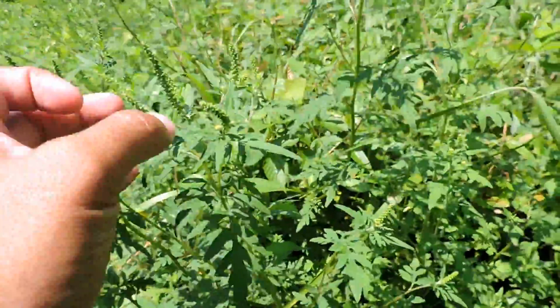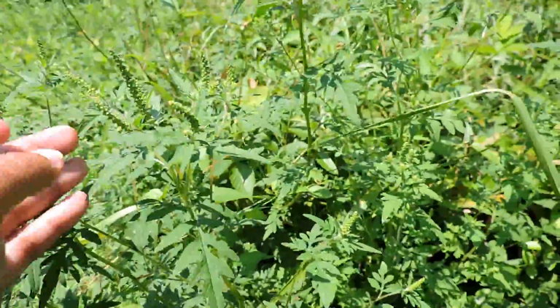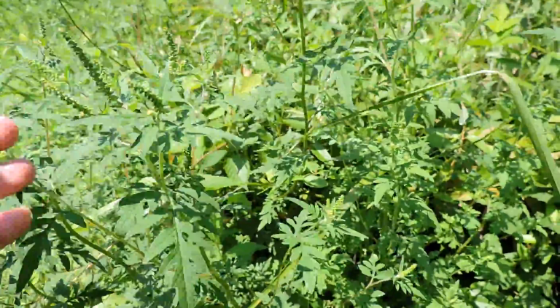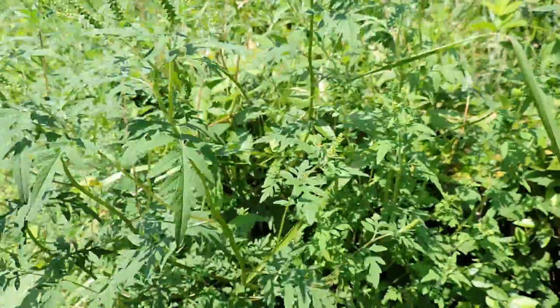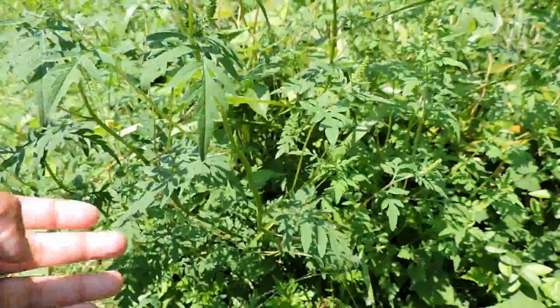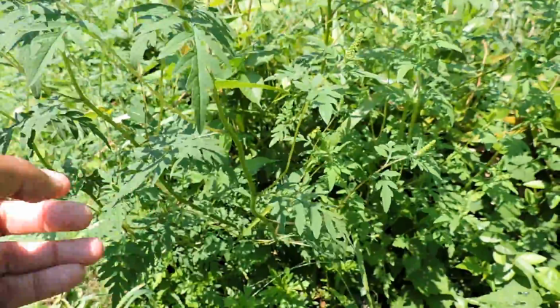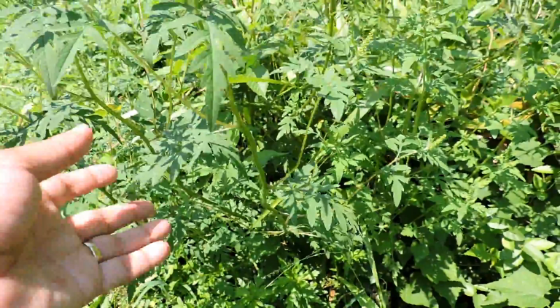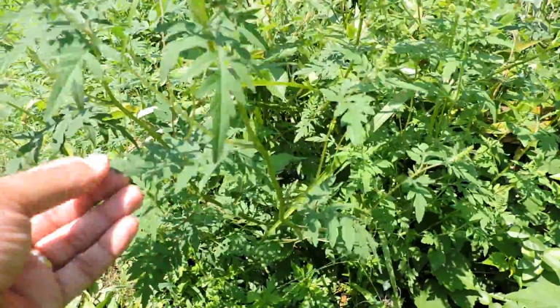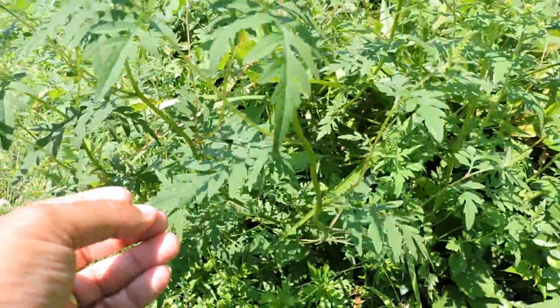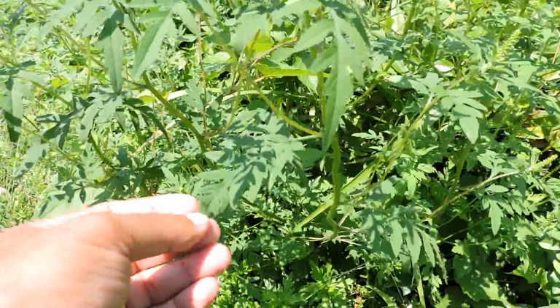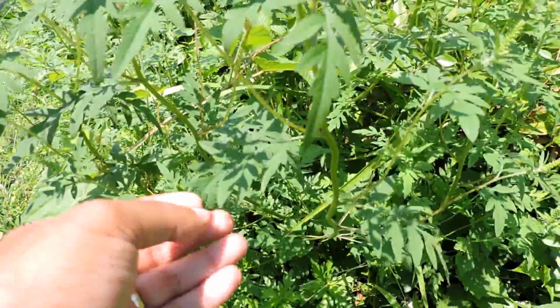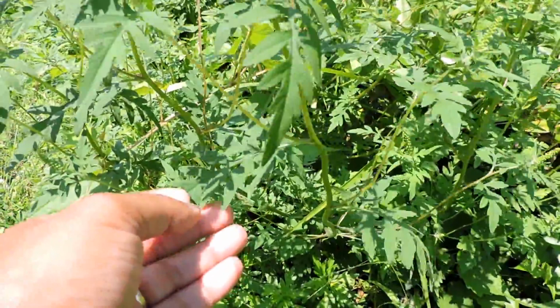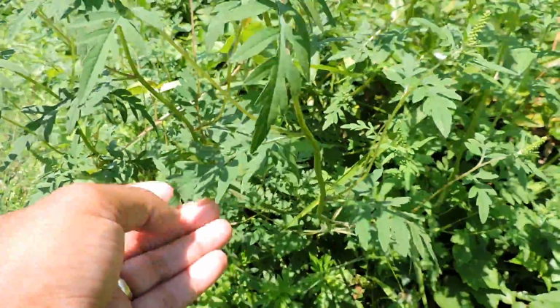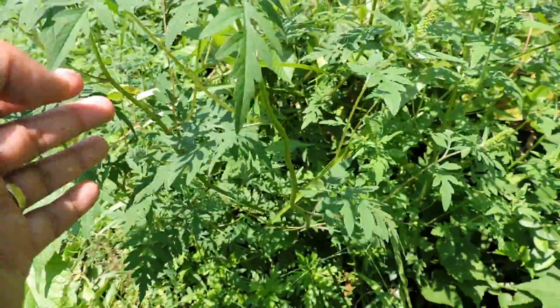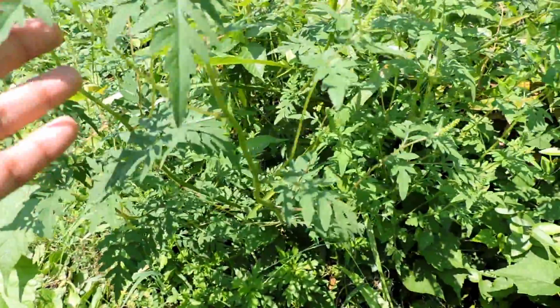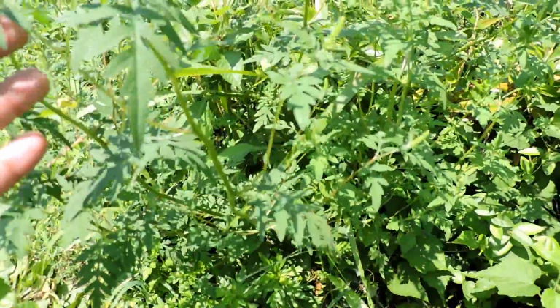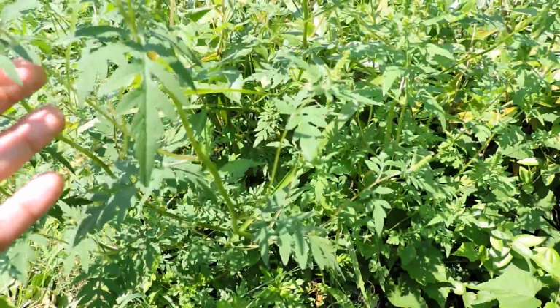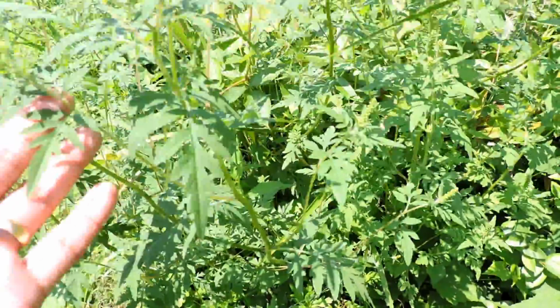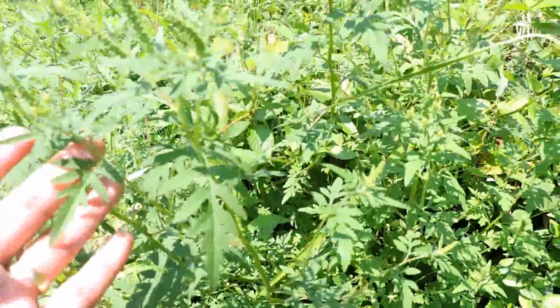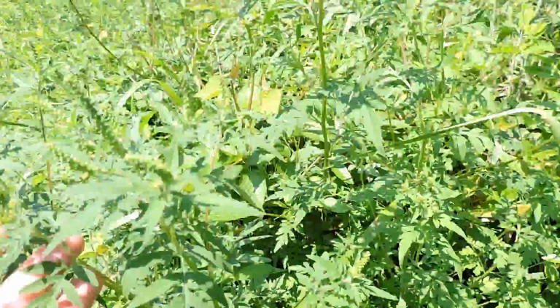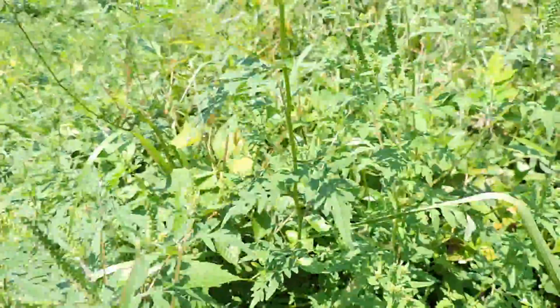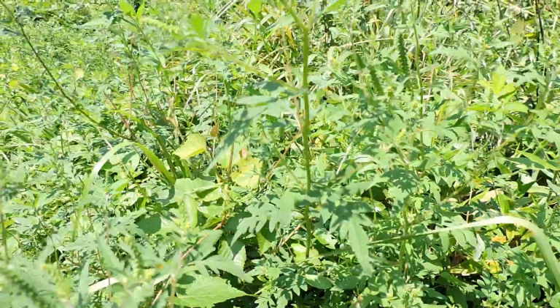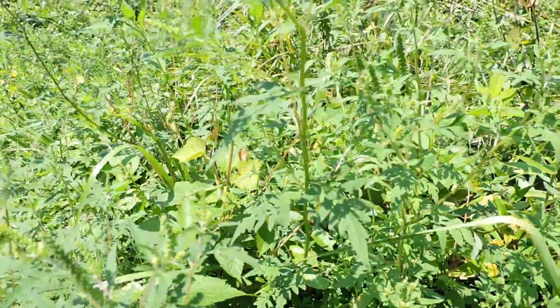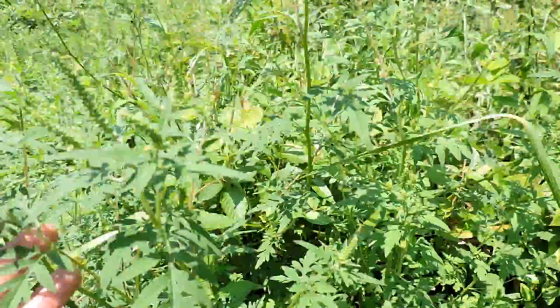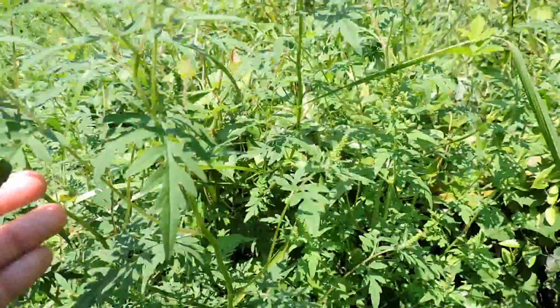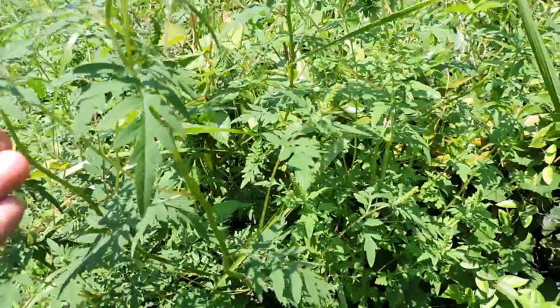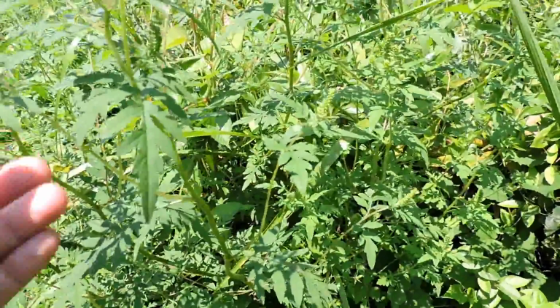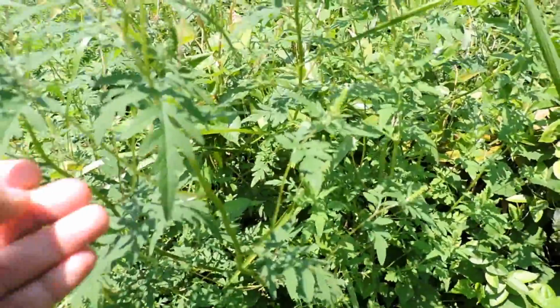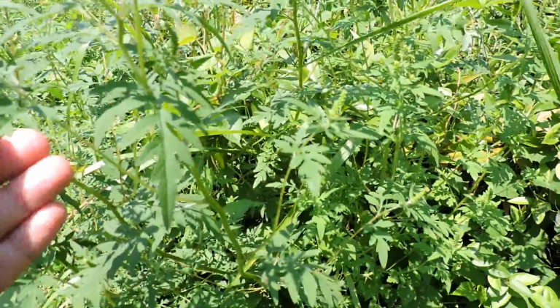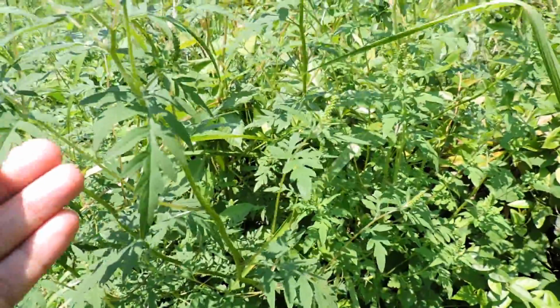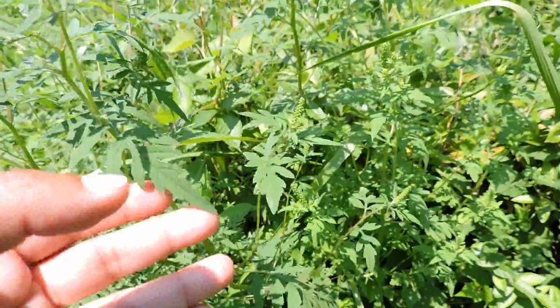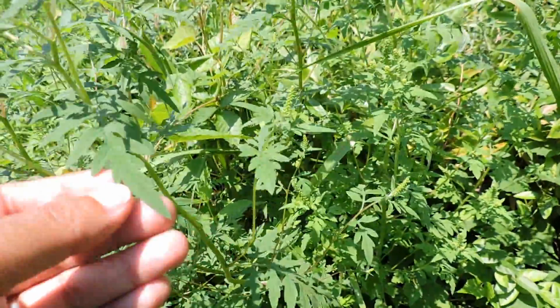This plant is an annual with very deeply lobed leaves and can grow up to three feet tall. It grows extremely fast and a lot of animals feed on it, believe it or not.